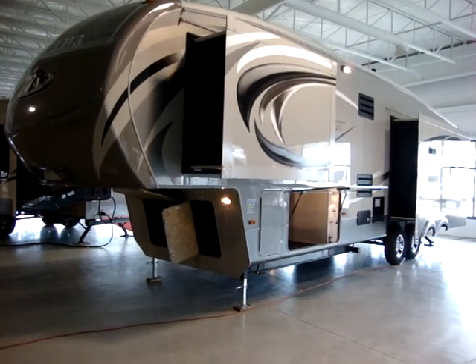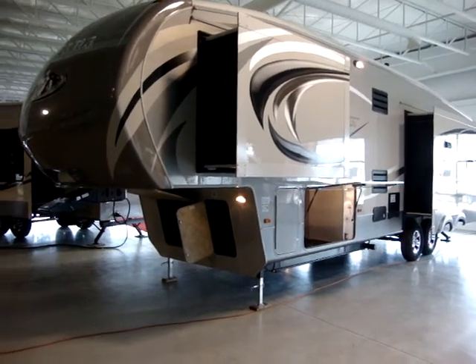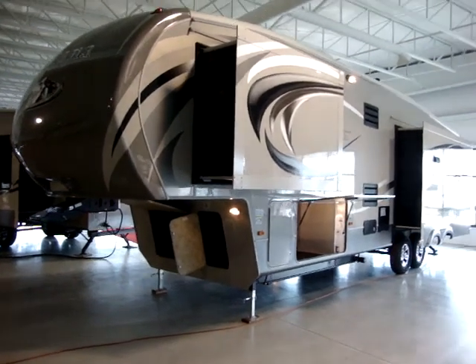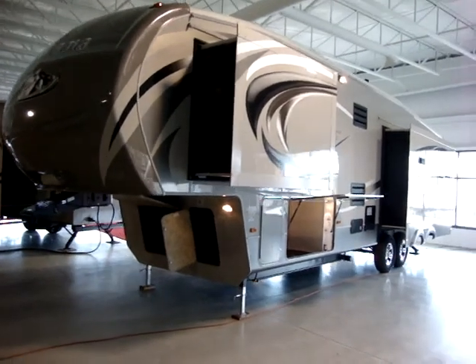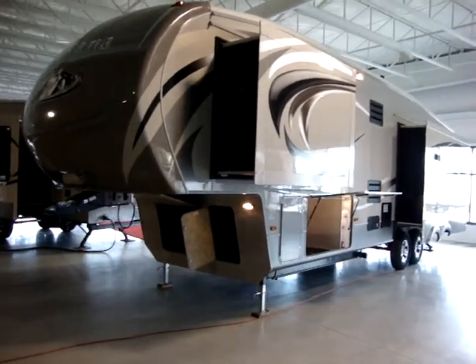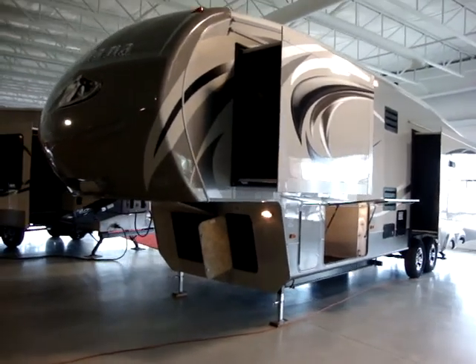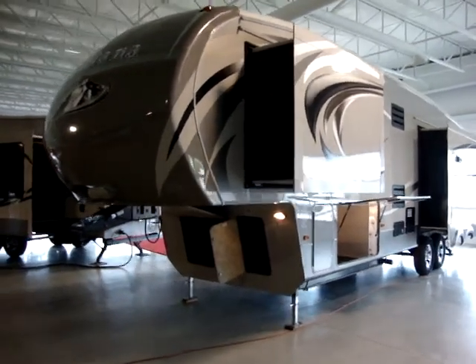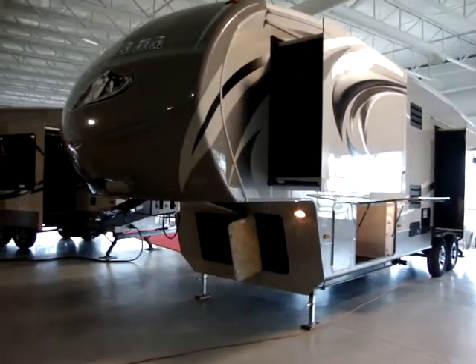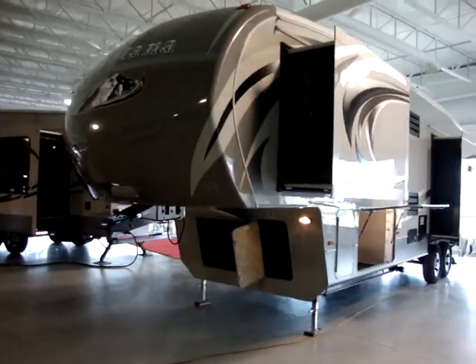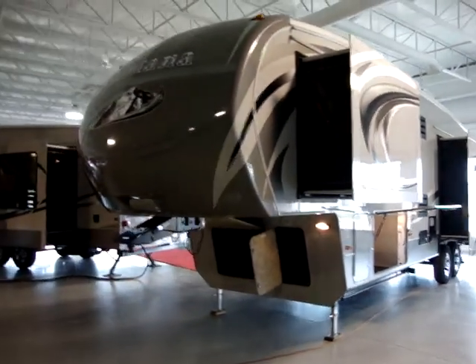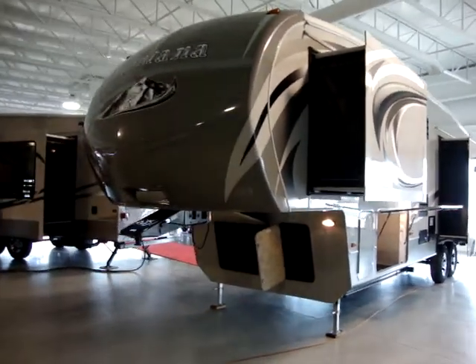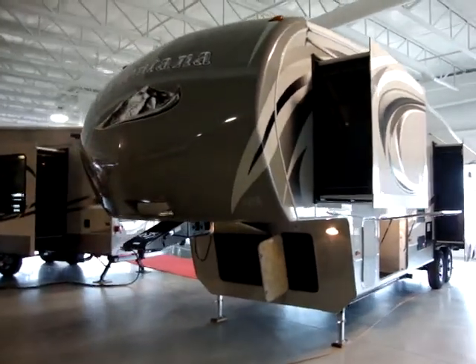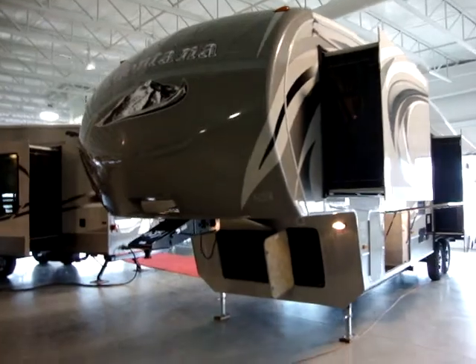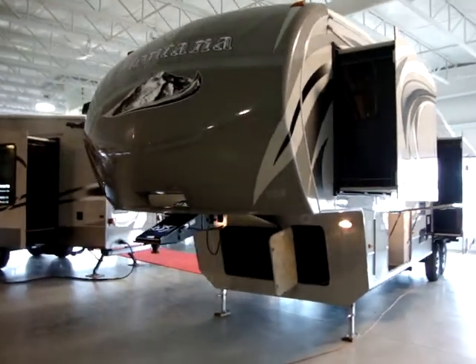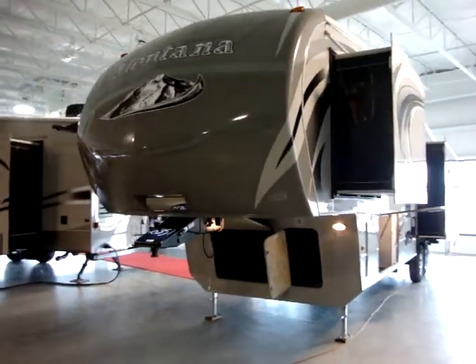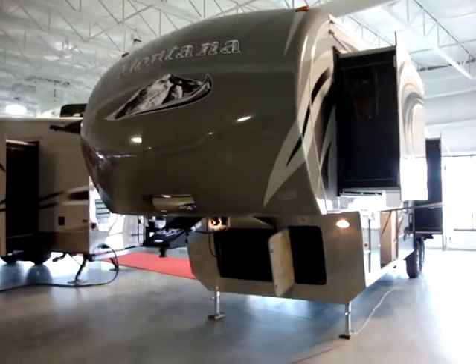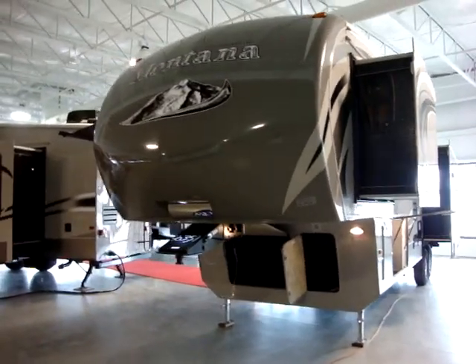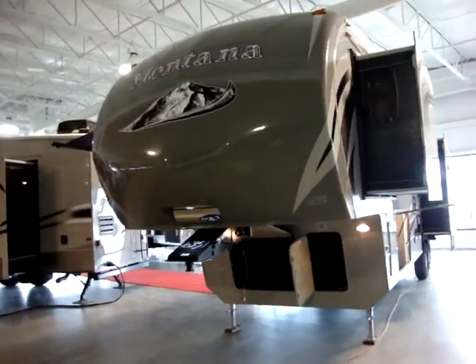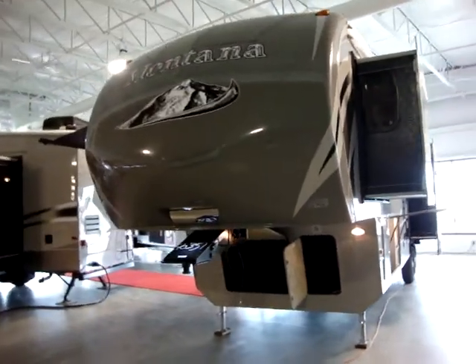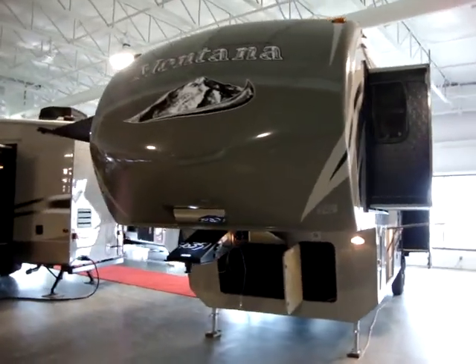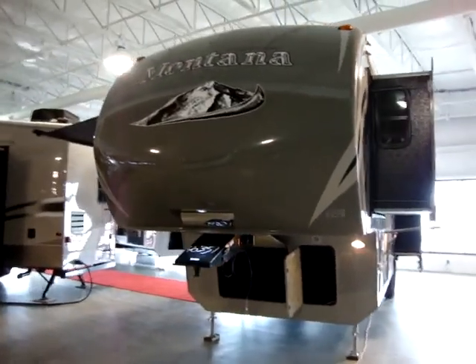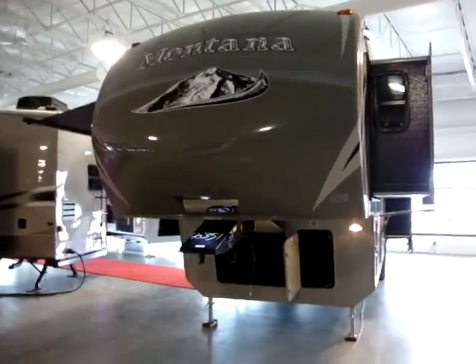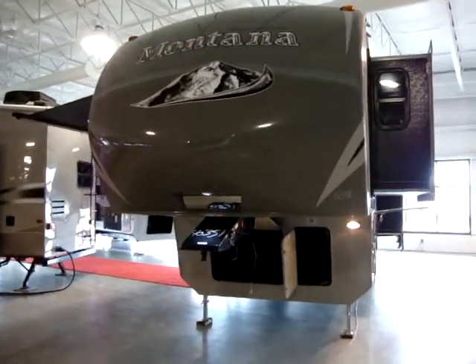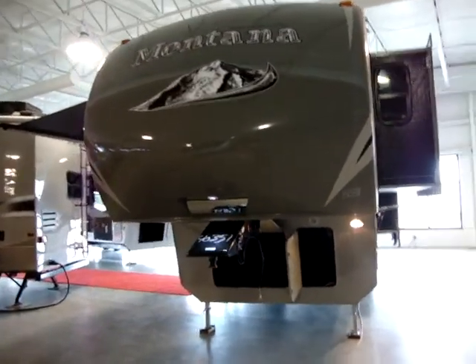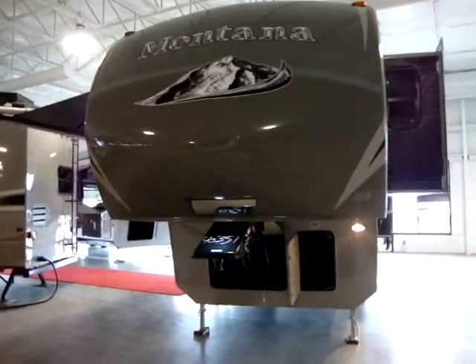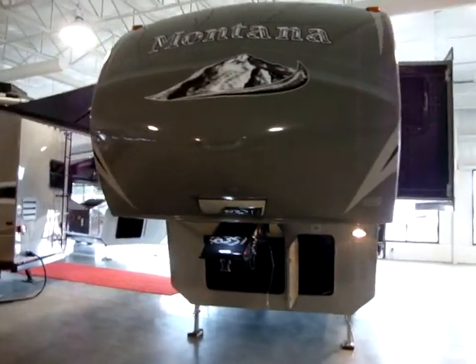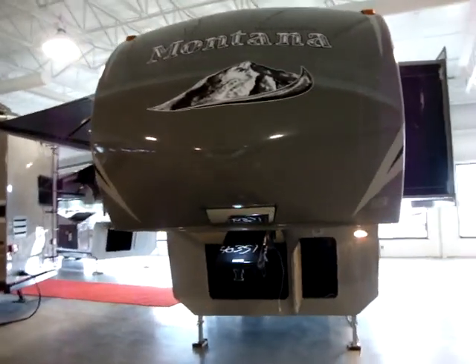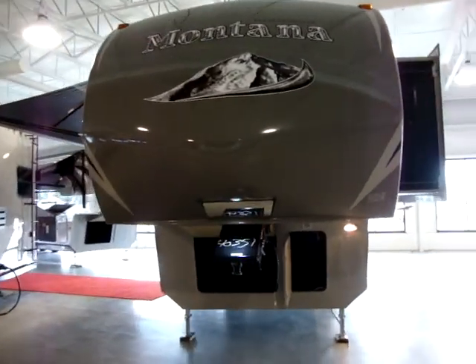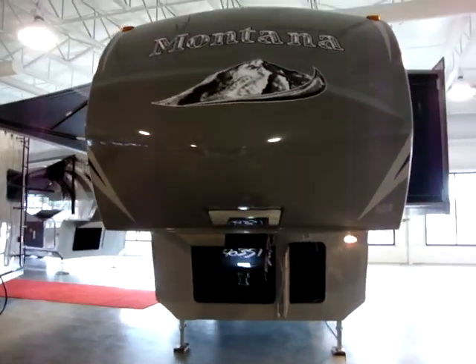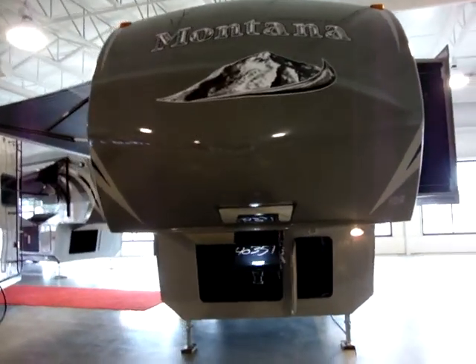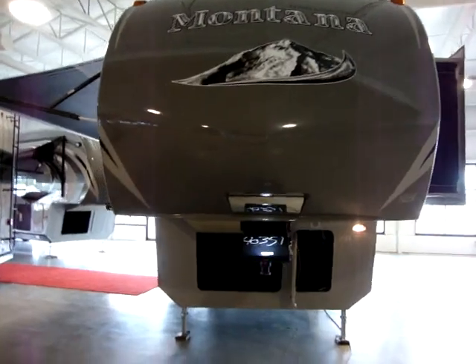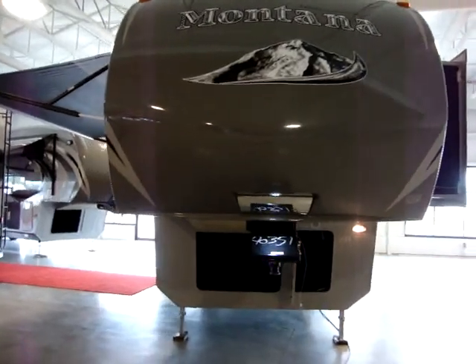Hi and welcome to another video on the Montana fifth wheel. Today we're looking at a new Montana High Country — this is the 318 RE.